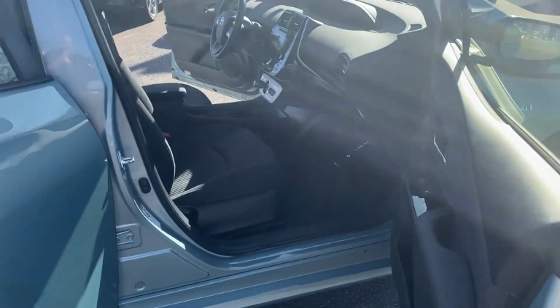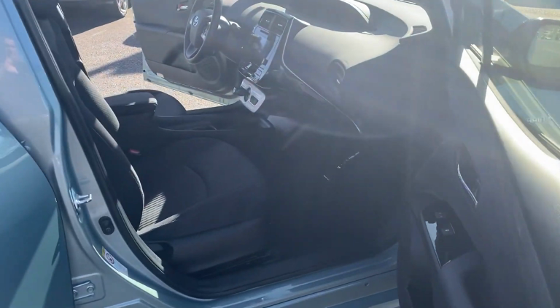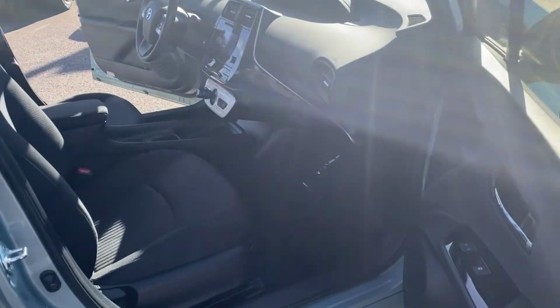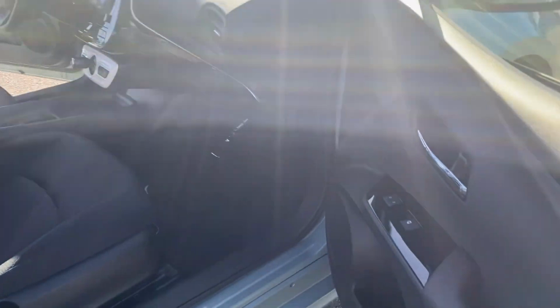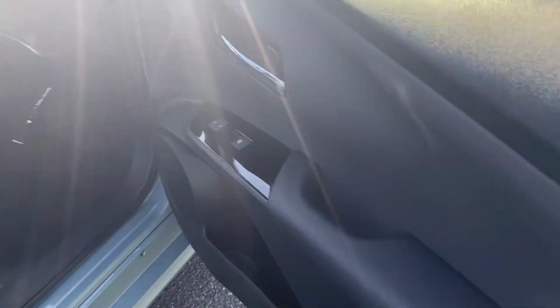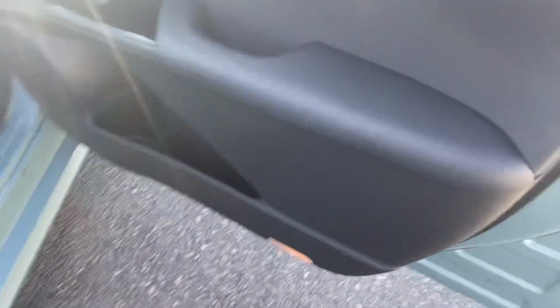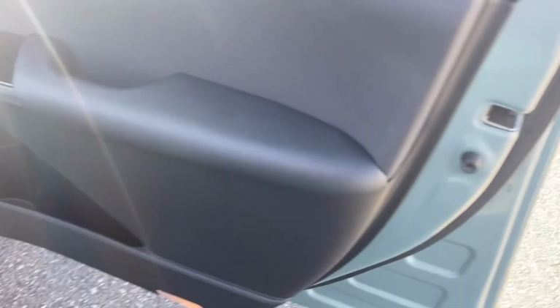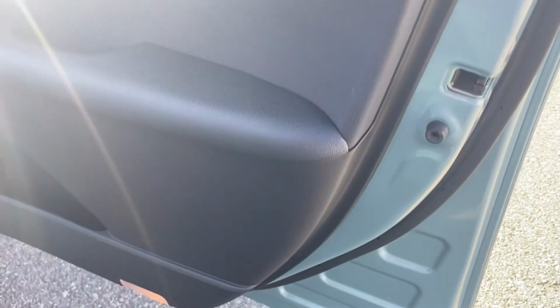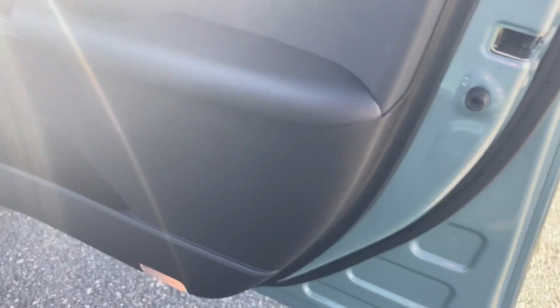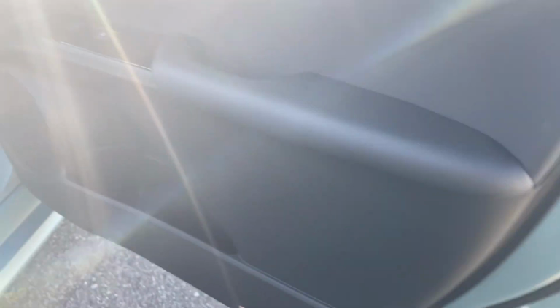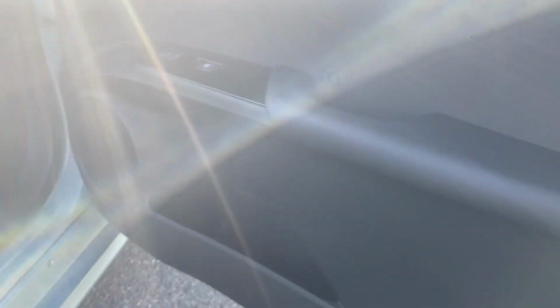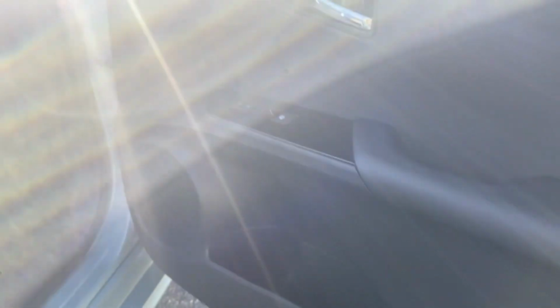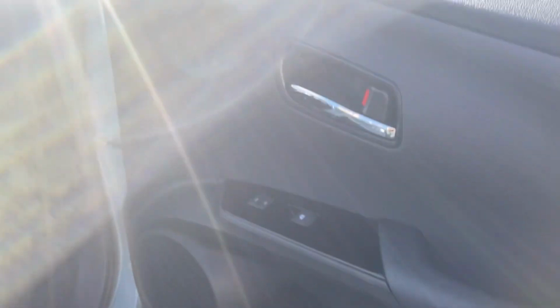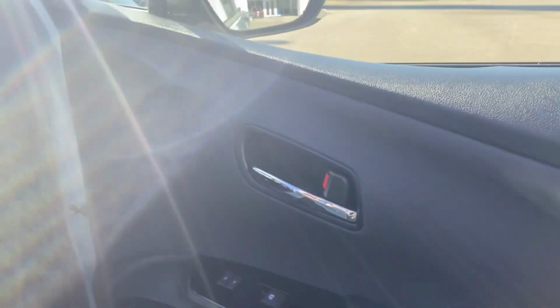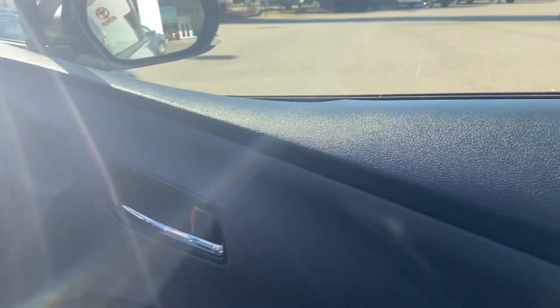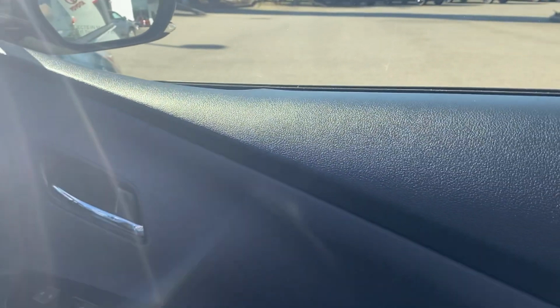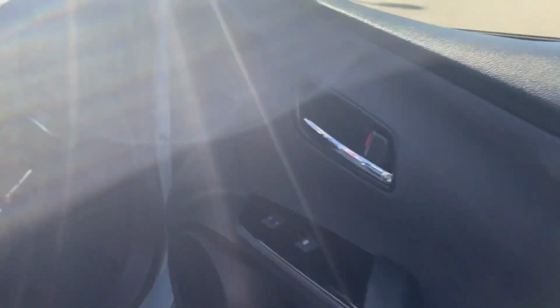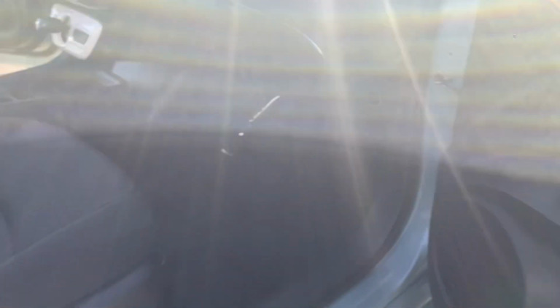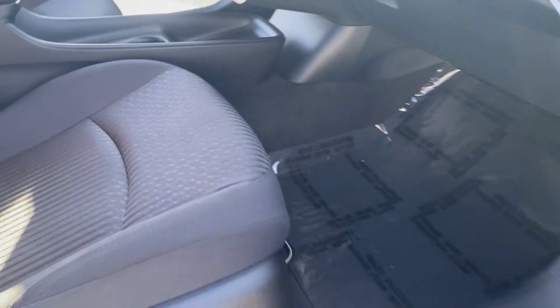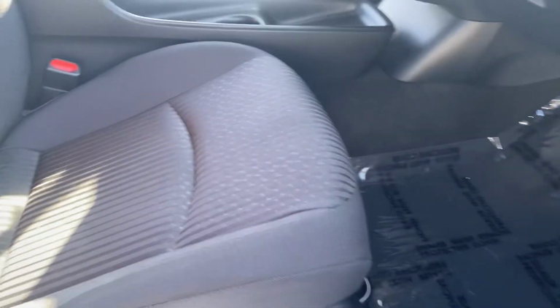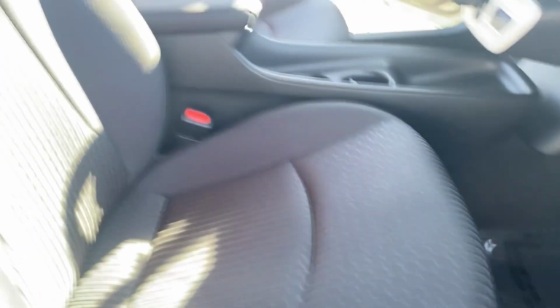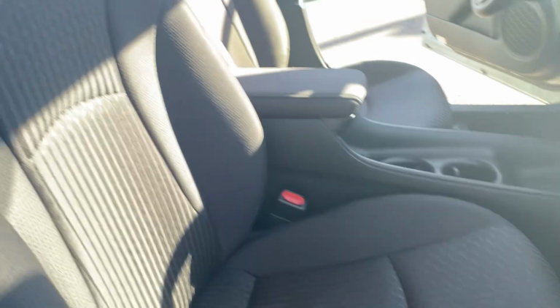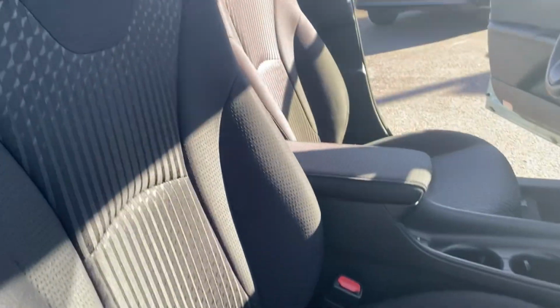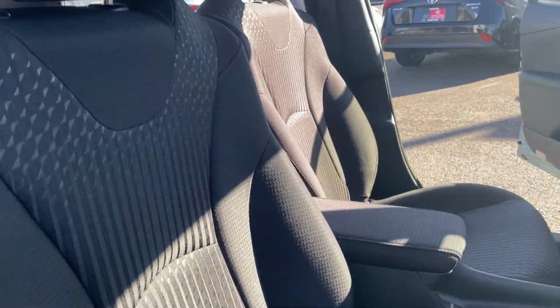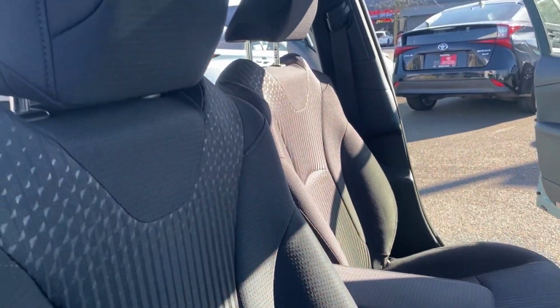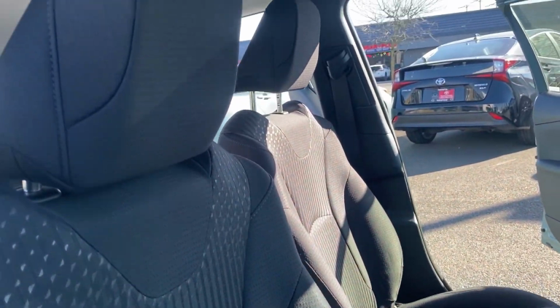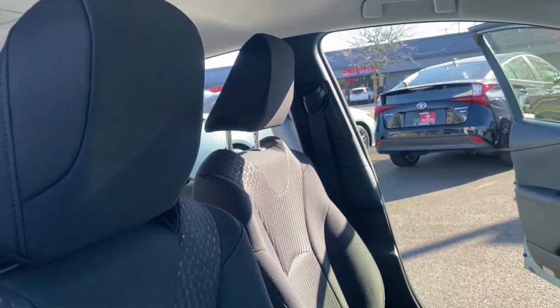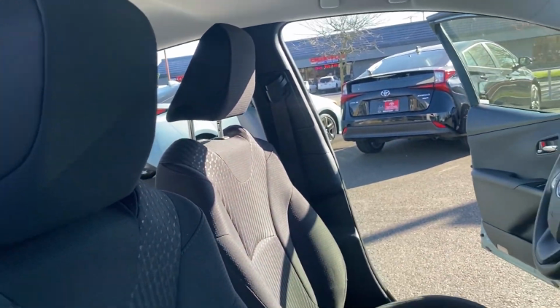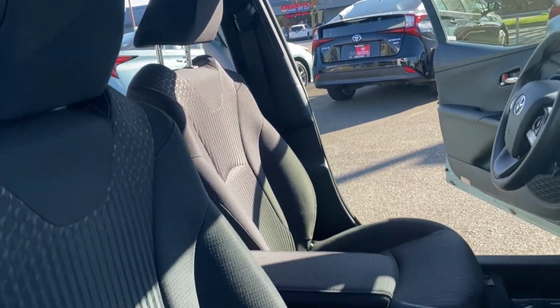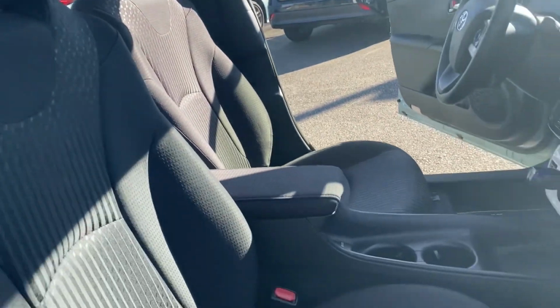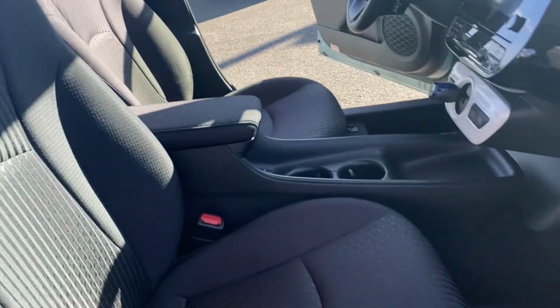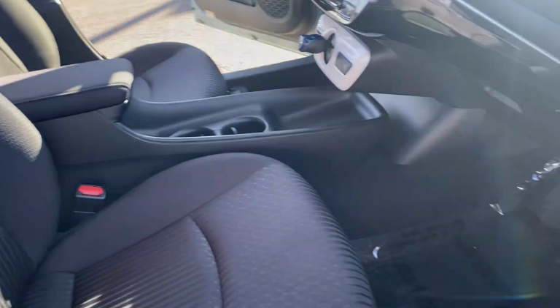Front passenger seating, front passenger door panel — the upholstery is all in just exceptional condition.